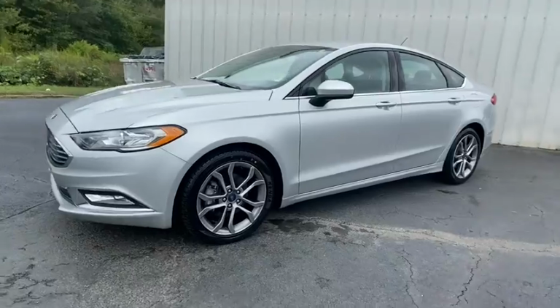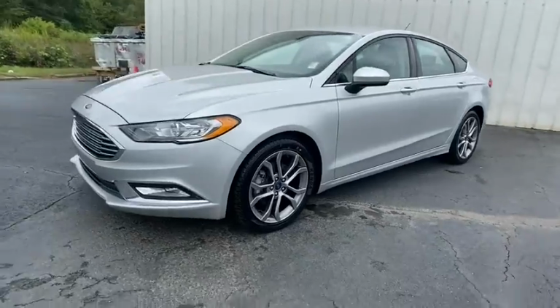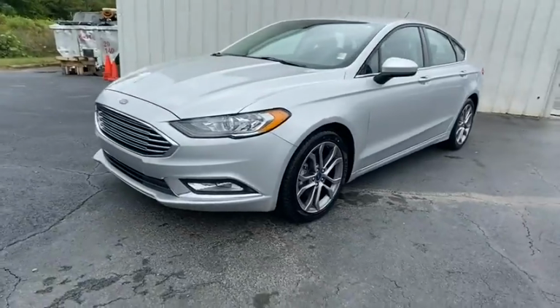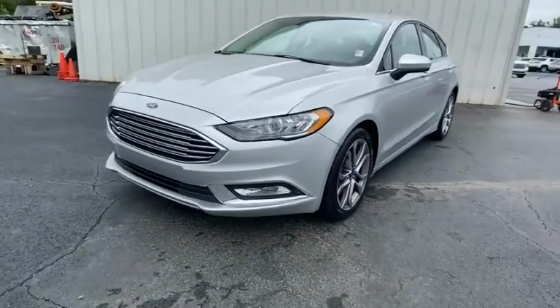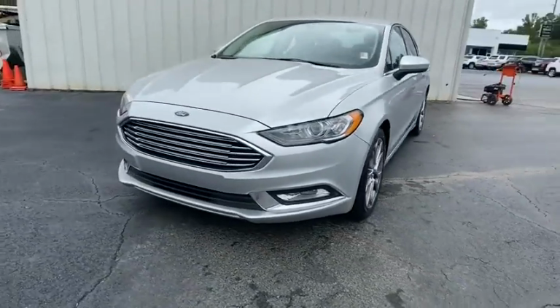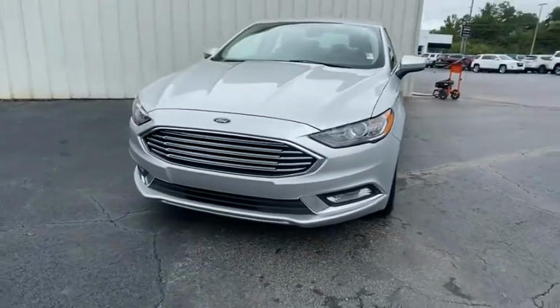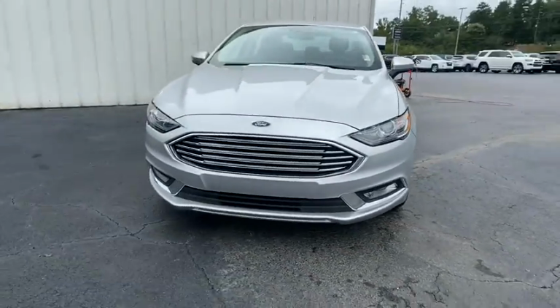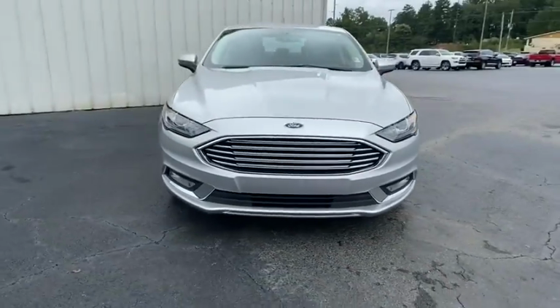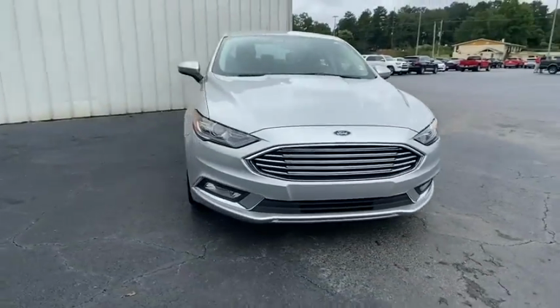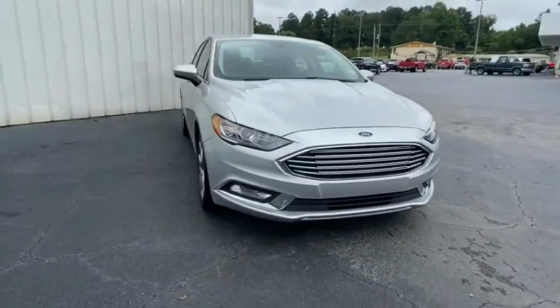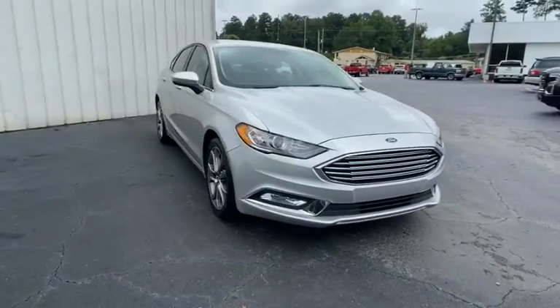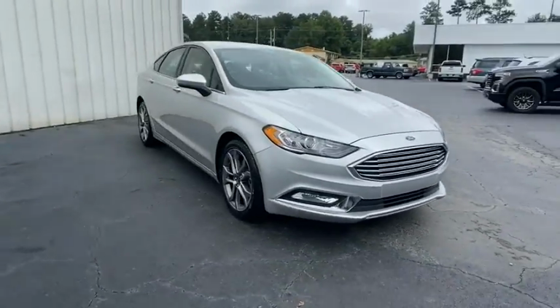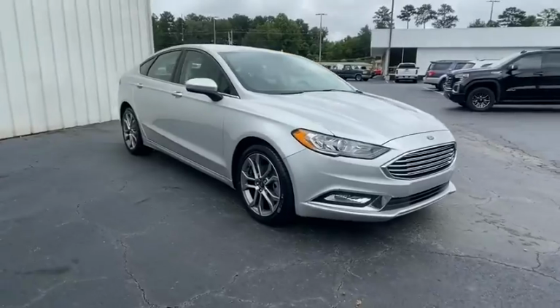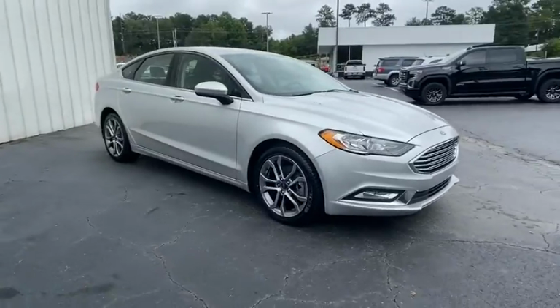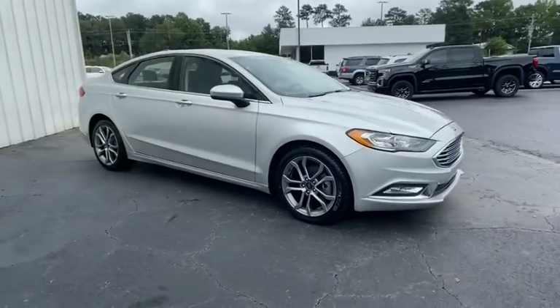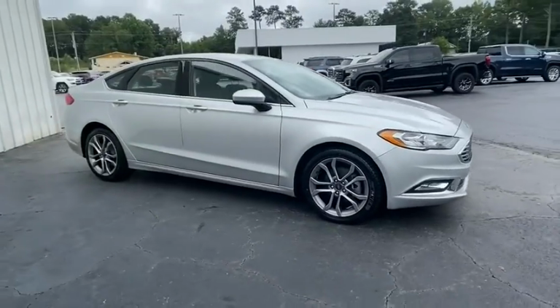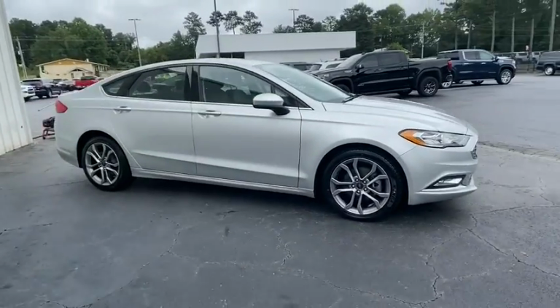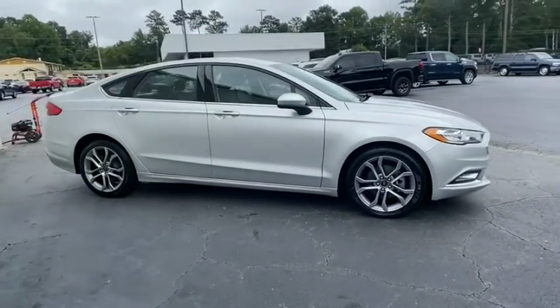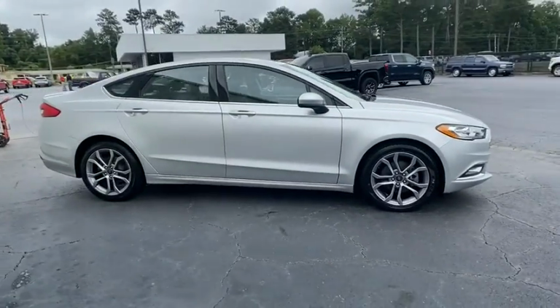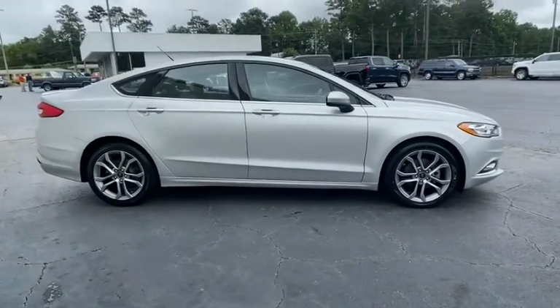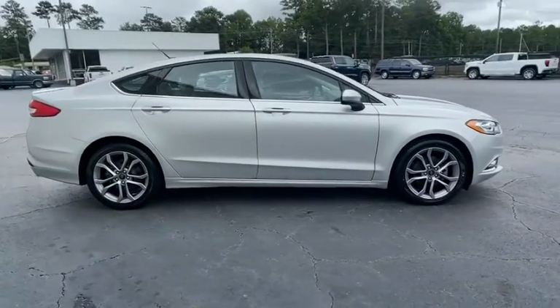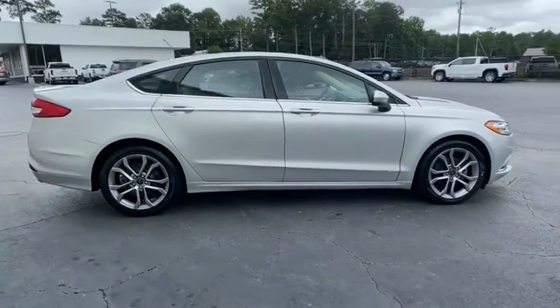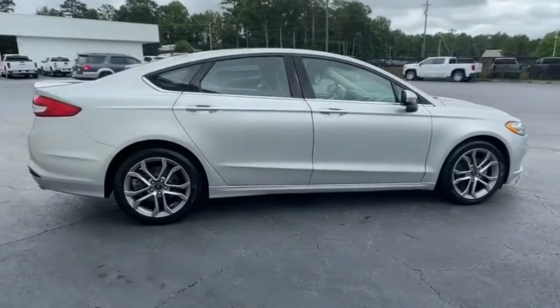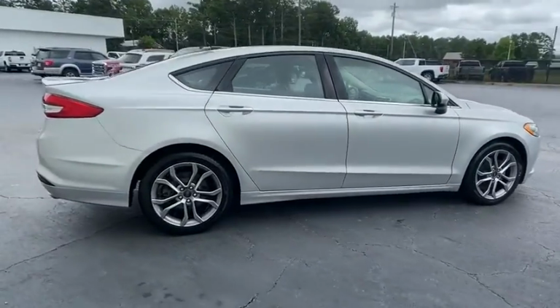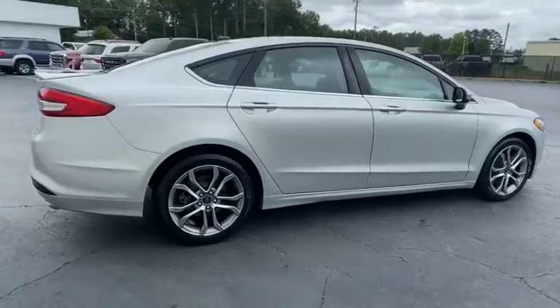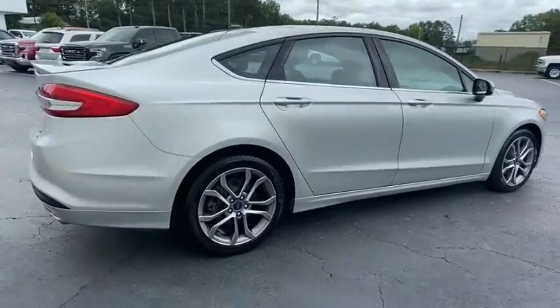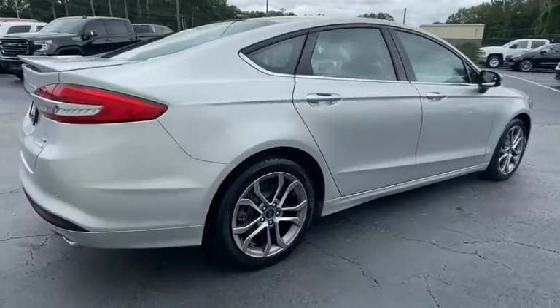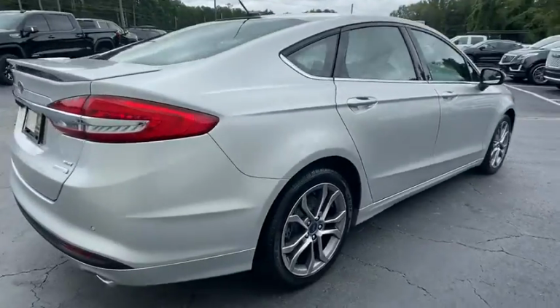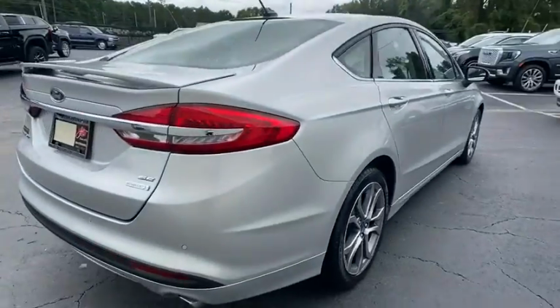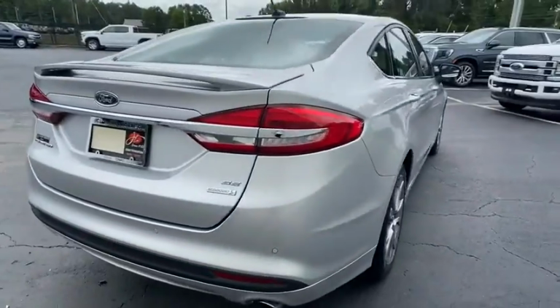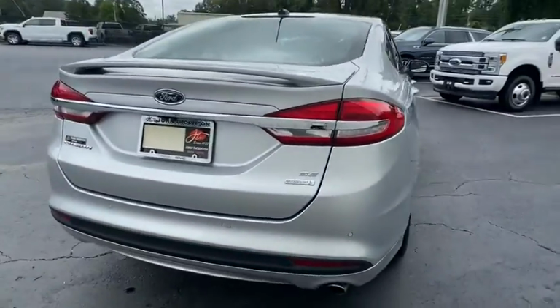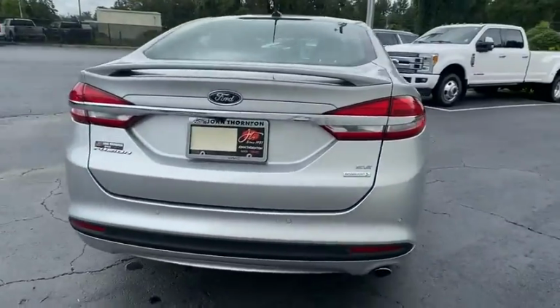We are pleased to show you the 2017 Ford Fusion. You can have both impressive power and great economy in a Fusion. This vehicle has less than 80,000 miles. Here are some of this vehicle's great options.